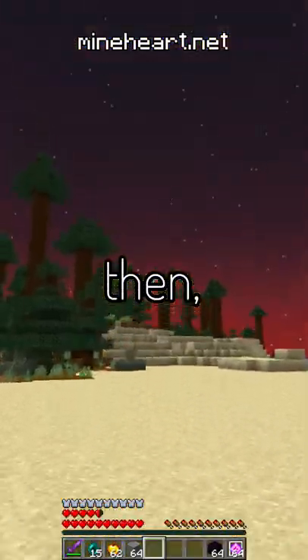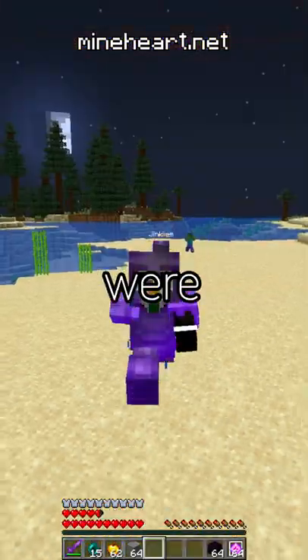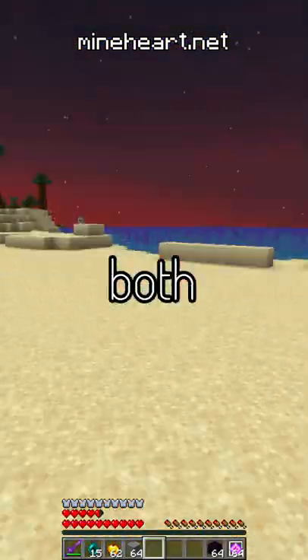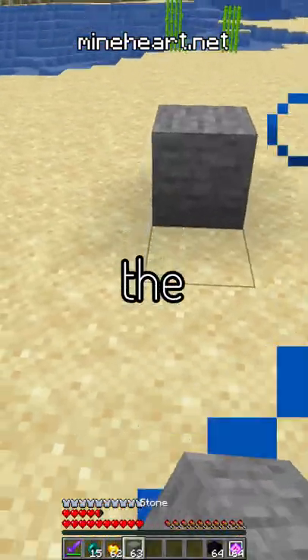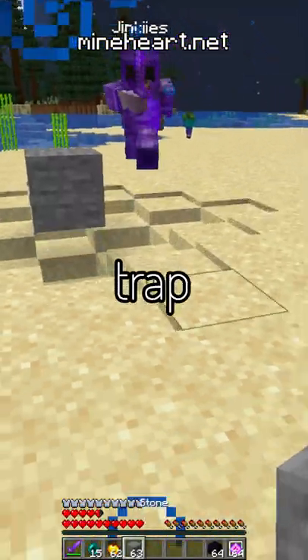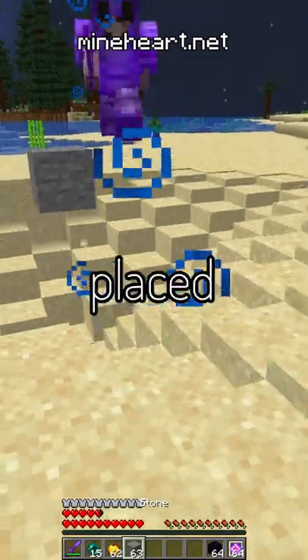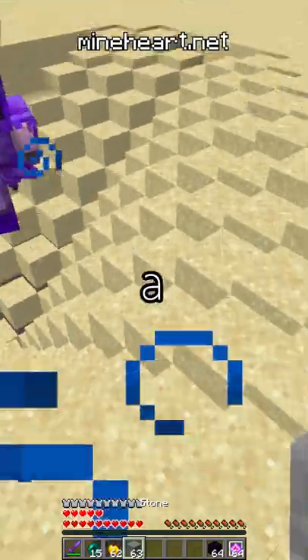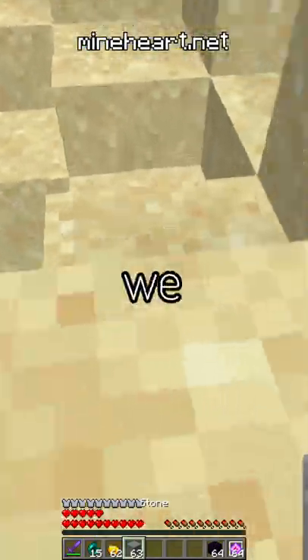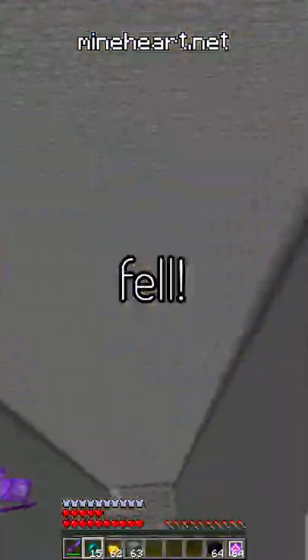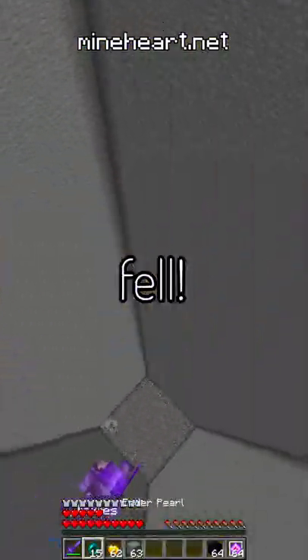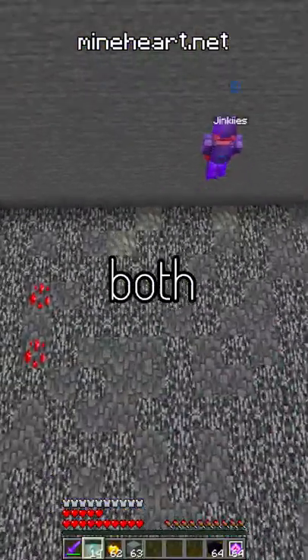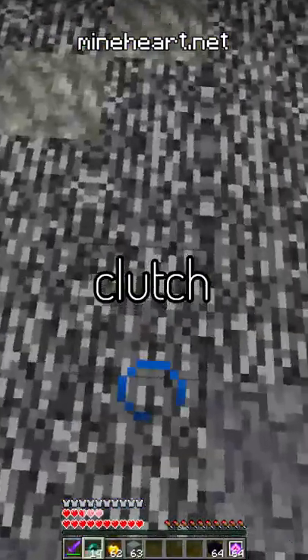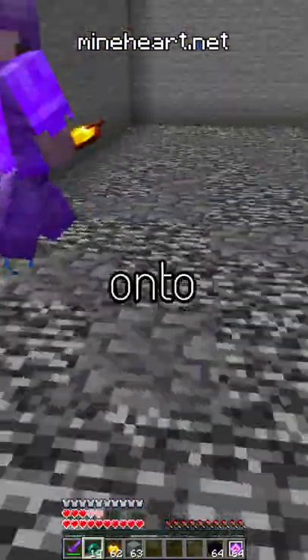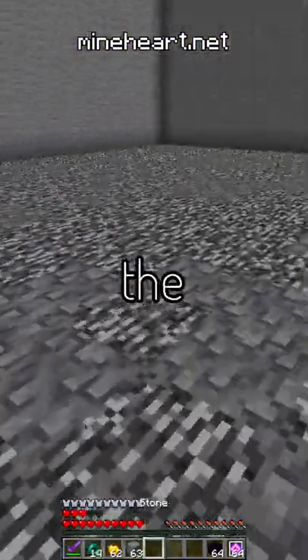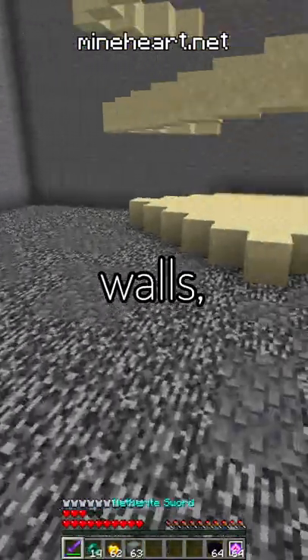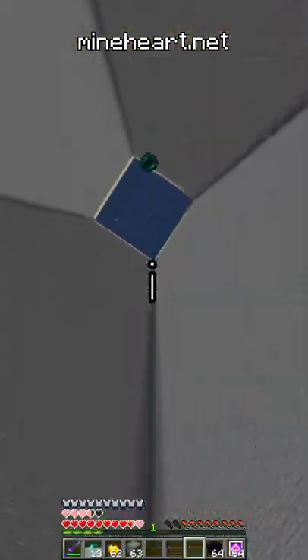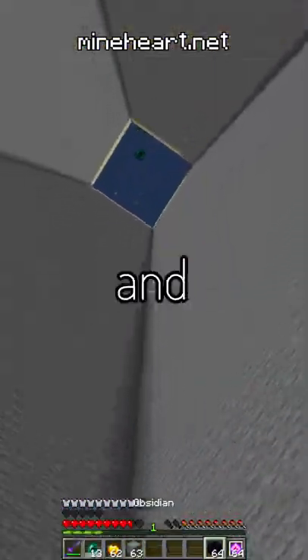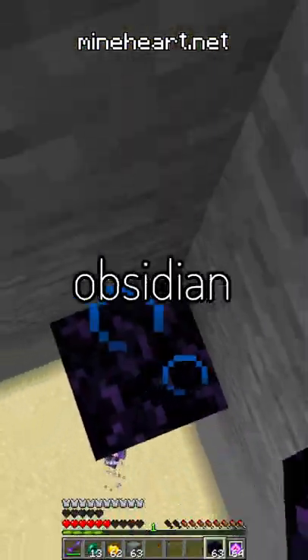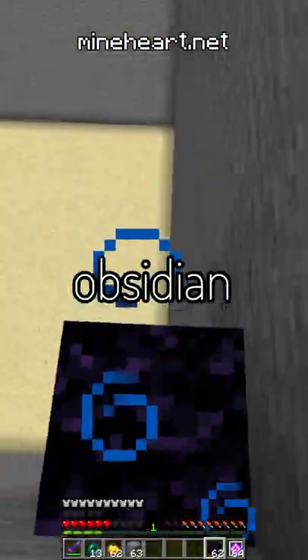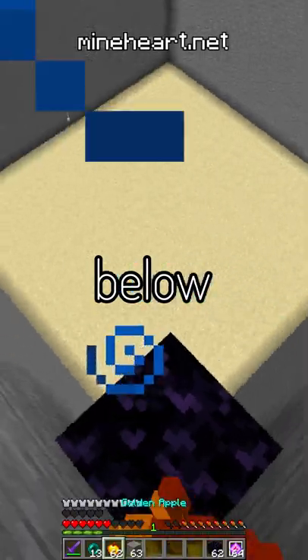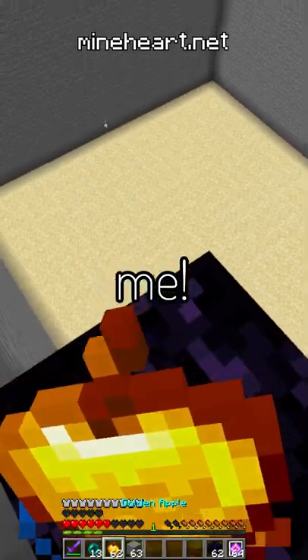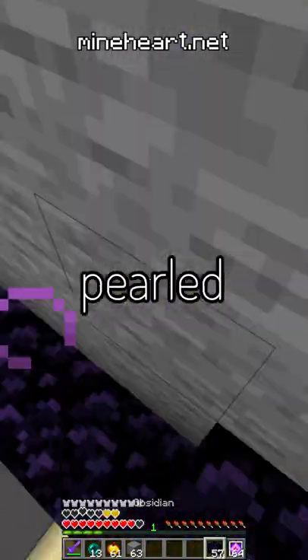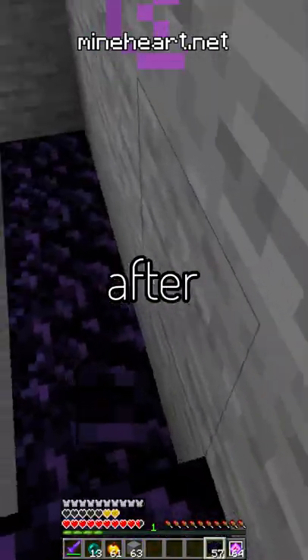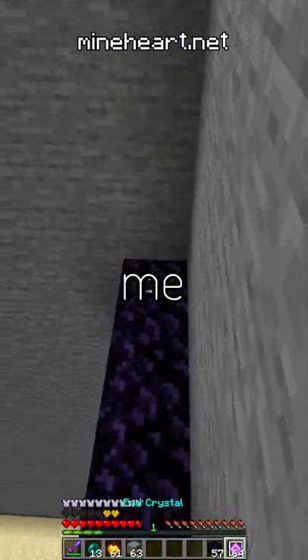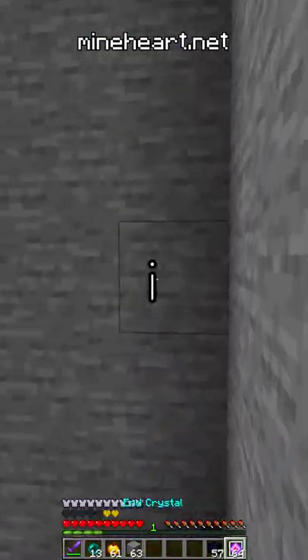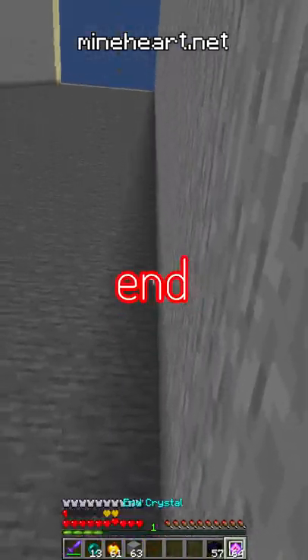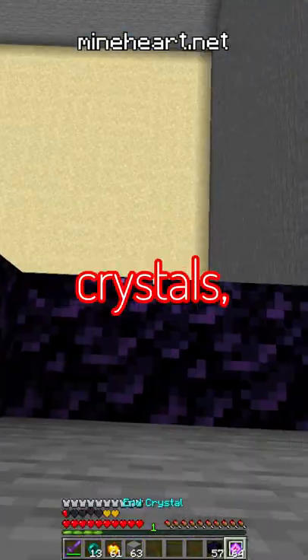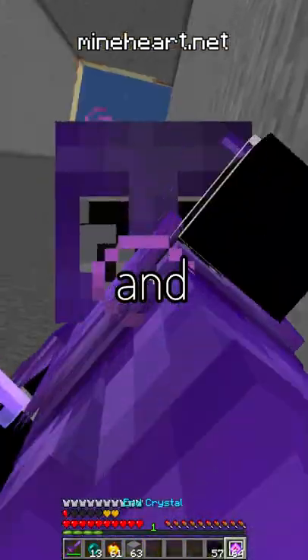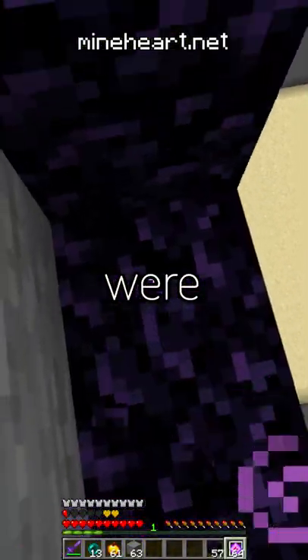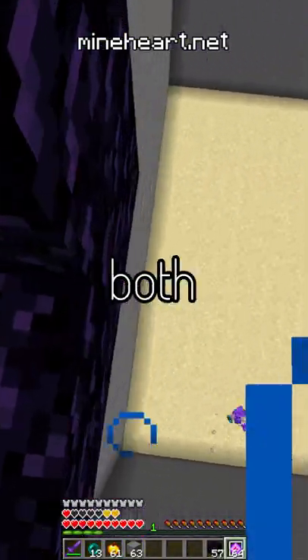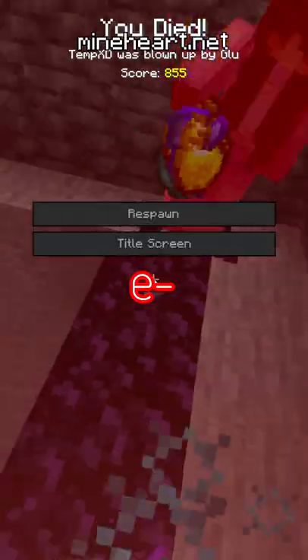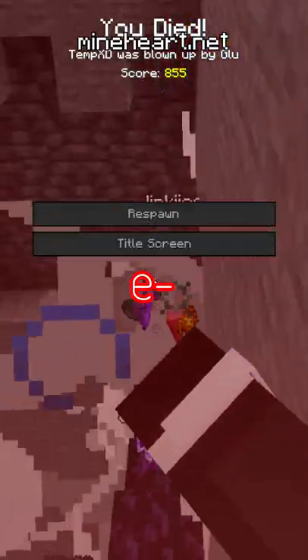Then once we were both over the trap I placed a block and we both fell. We both clutch-peeled onto the walls so I pulled up and placed obsidian below me. He pulled up after me so I placed end crystals and we were both eliminated.